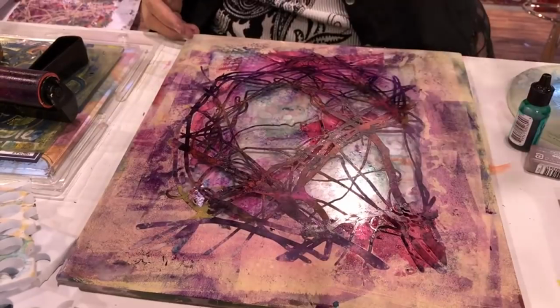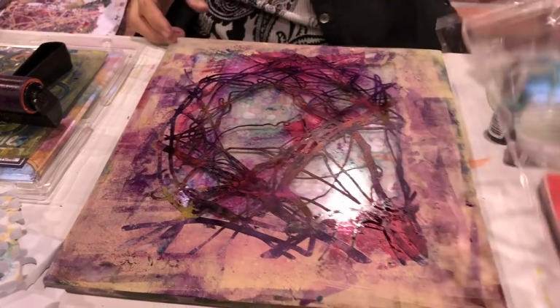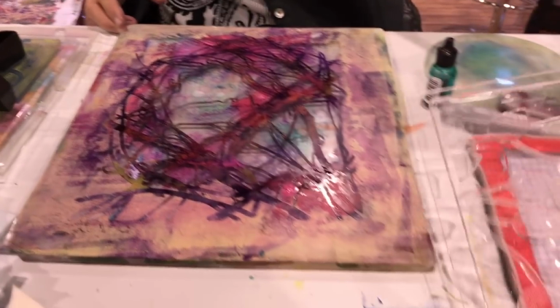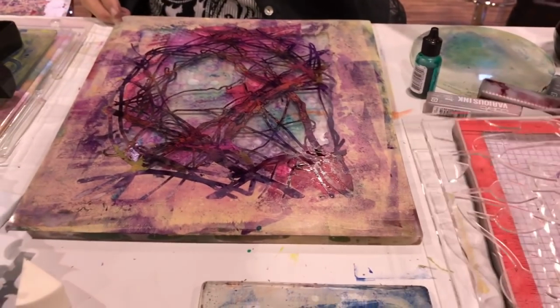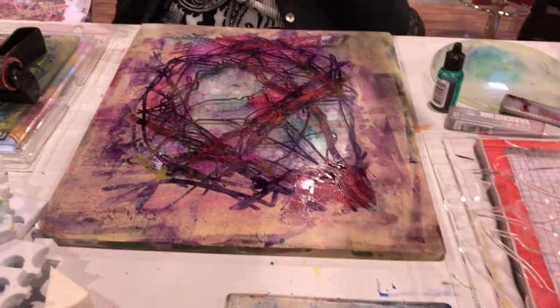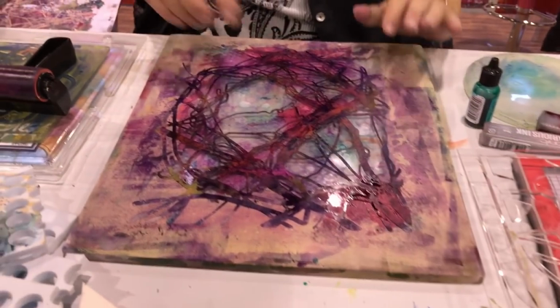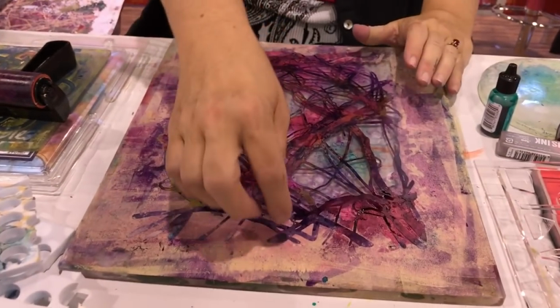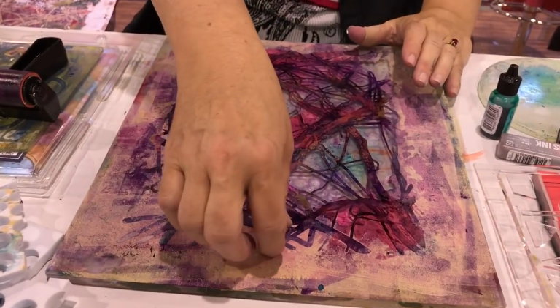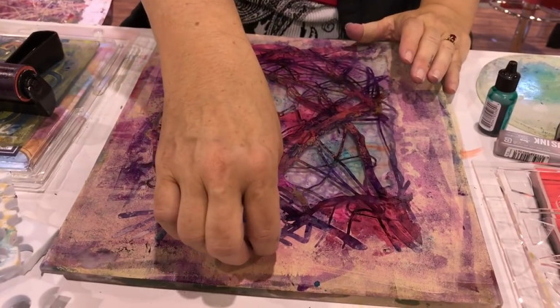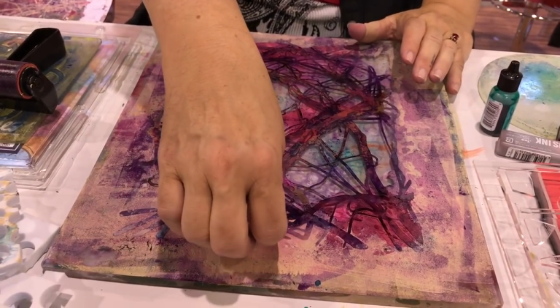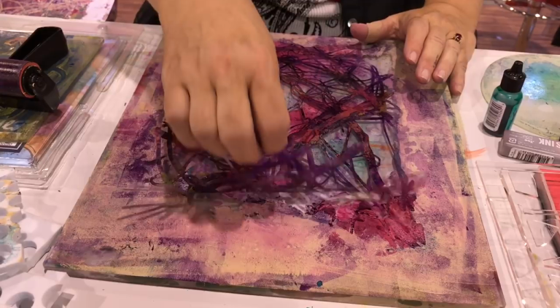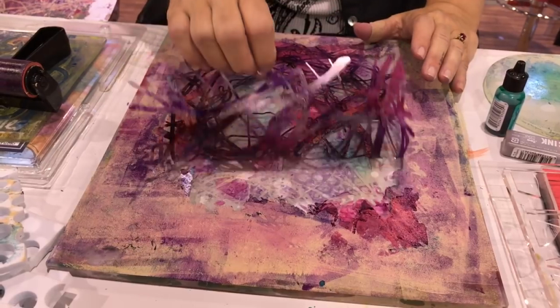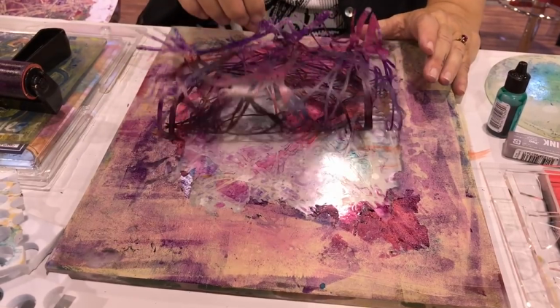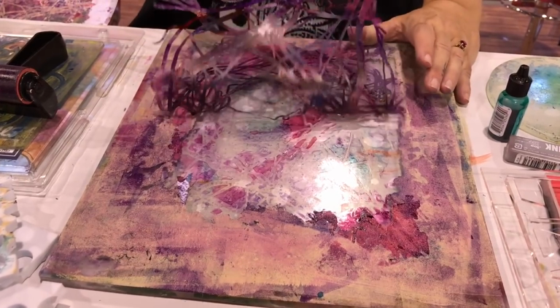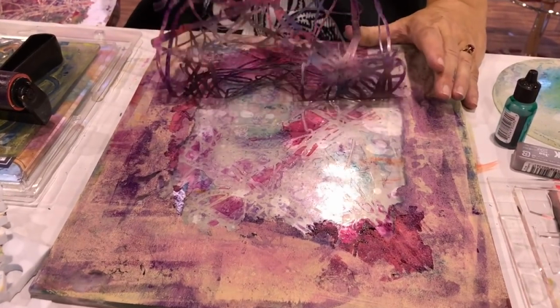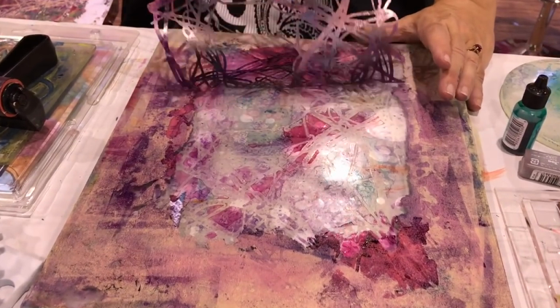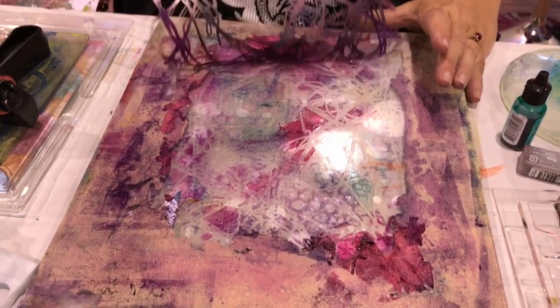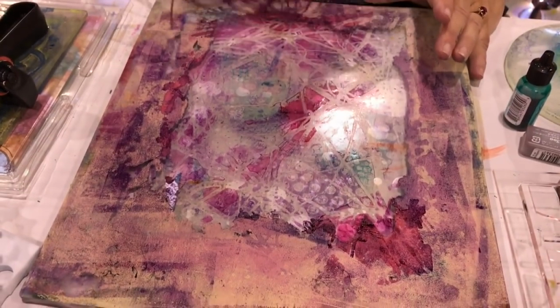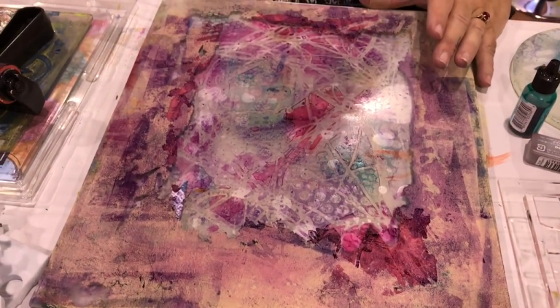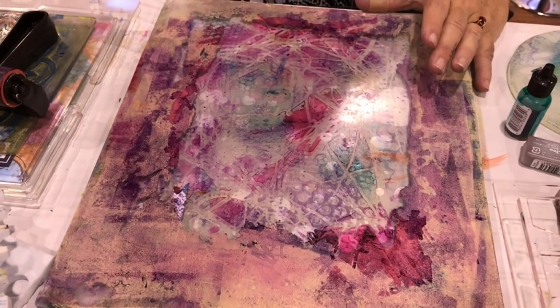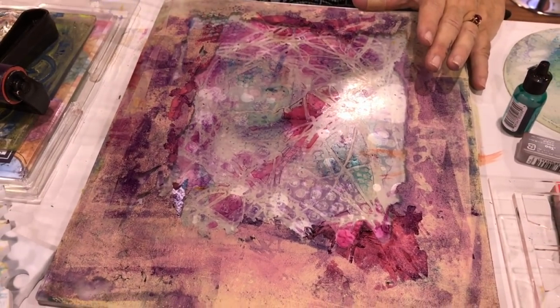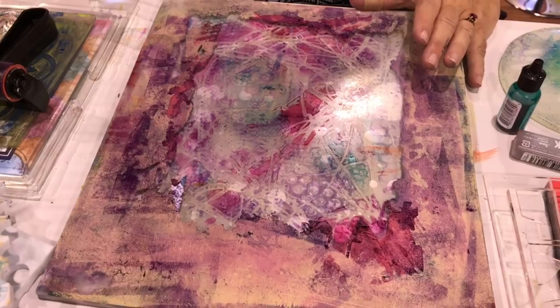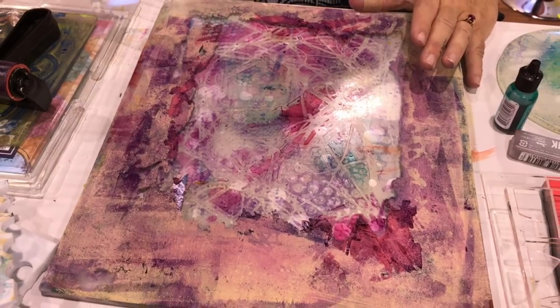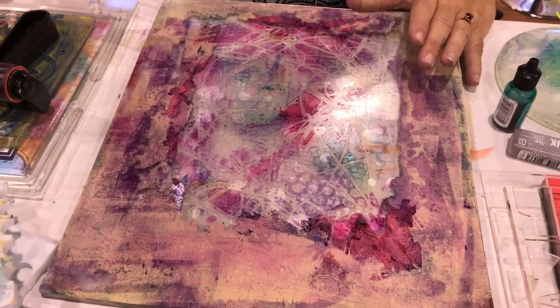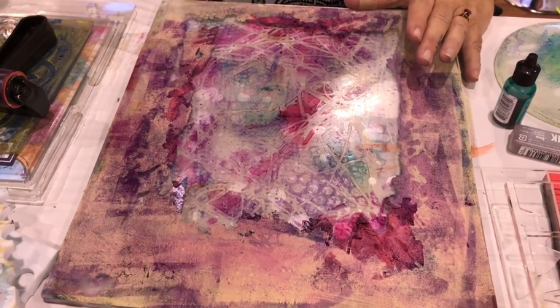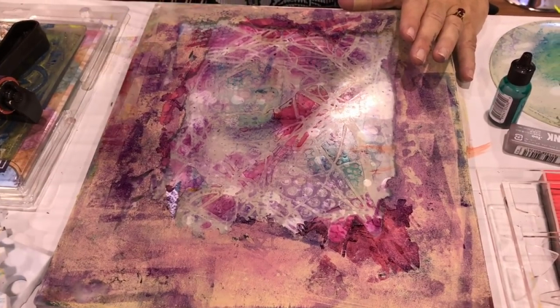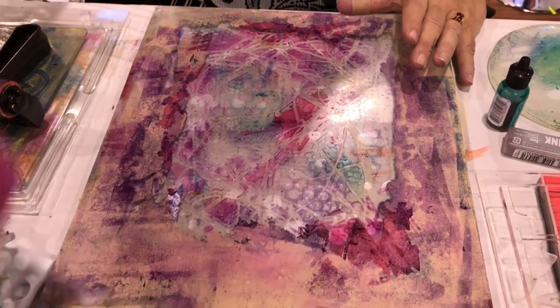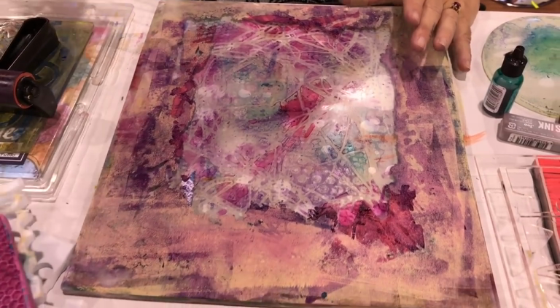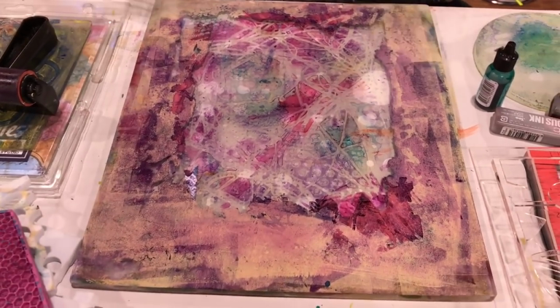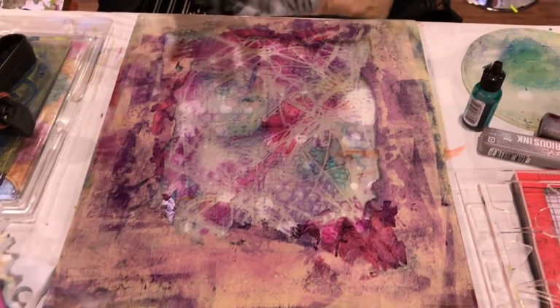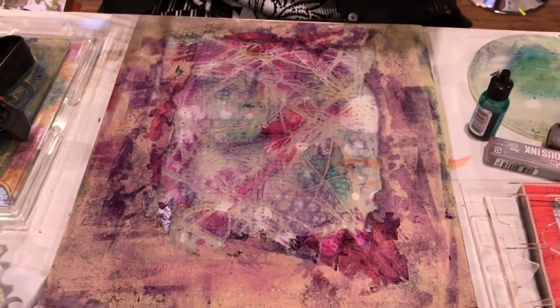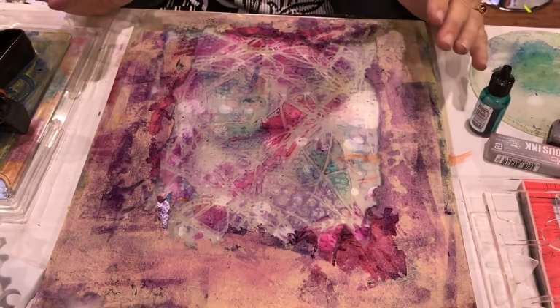Awesome — now let's remove our stencils and you'll see how it created the stencil design with the alcohol ink. Very unique, right? Different than what we're typically able to do.